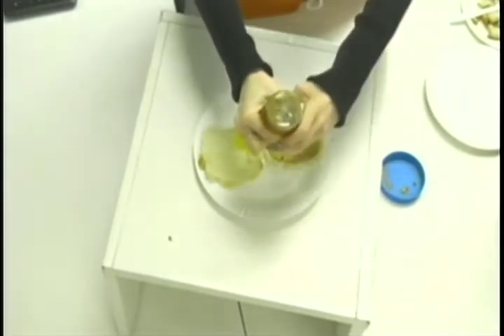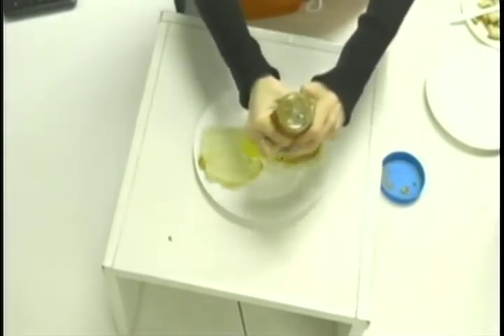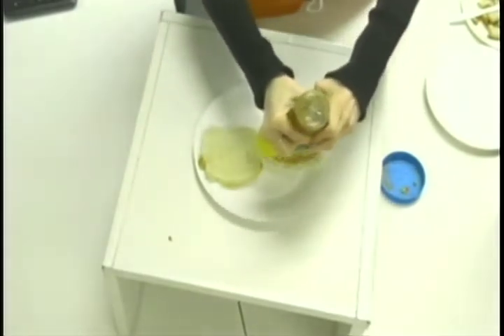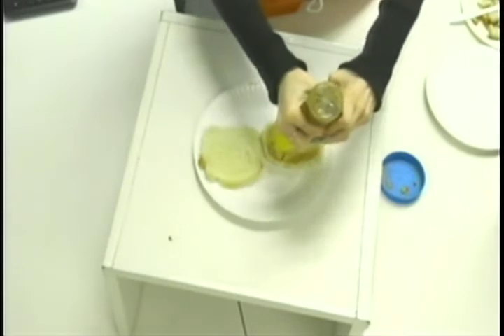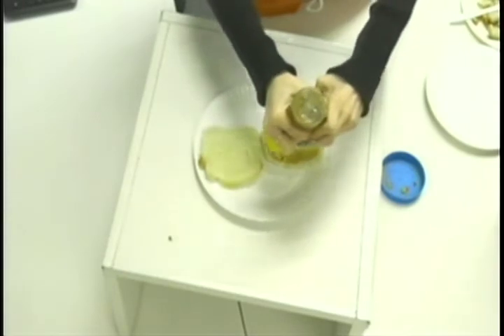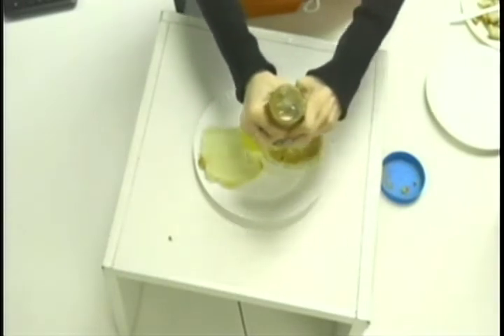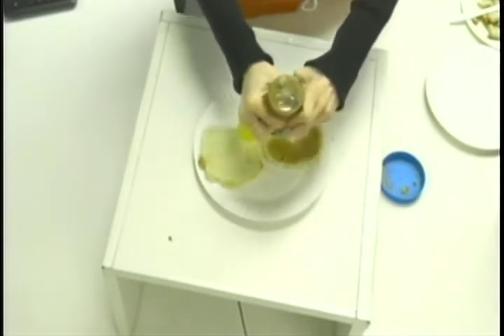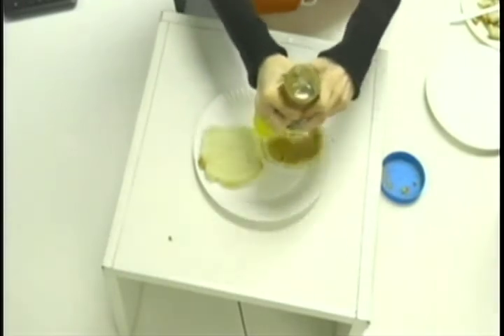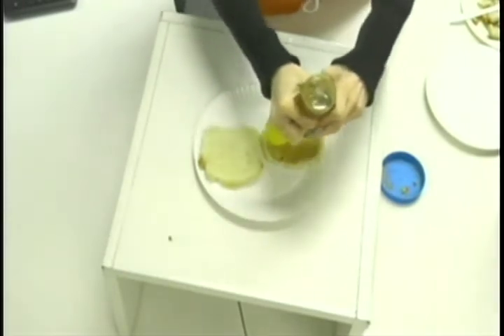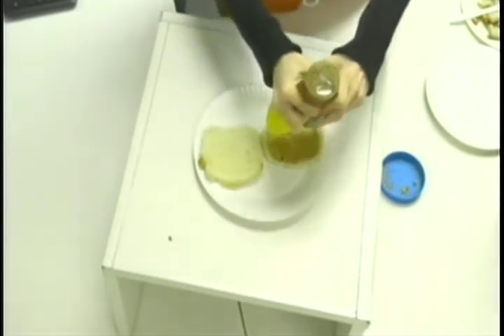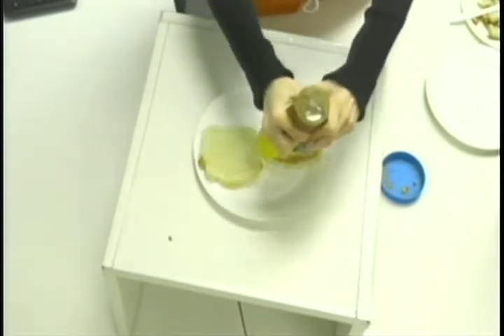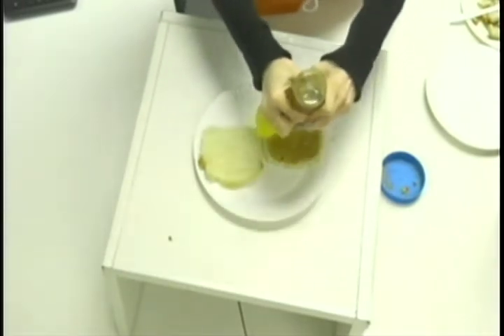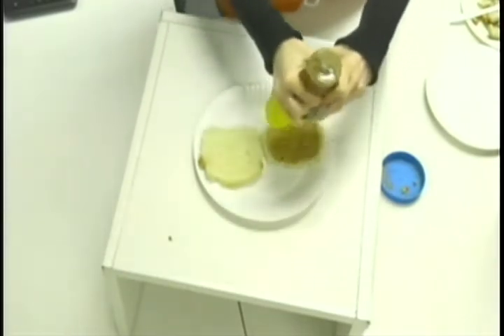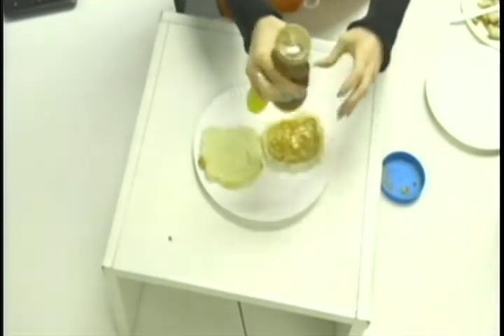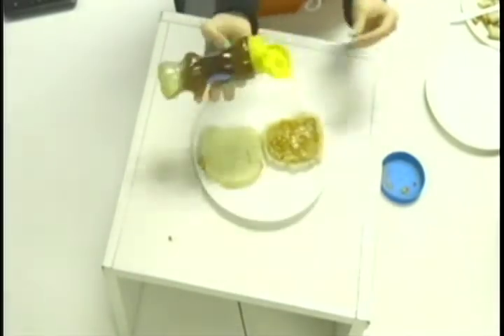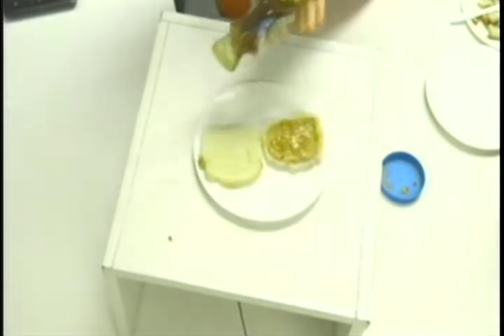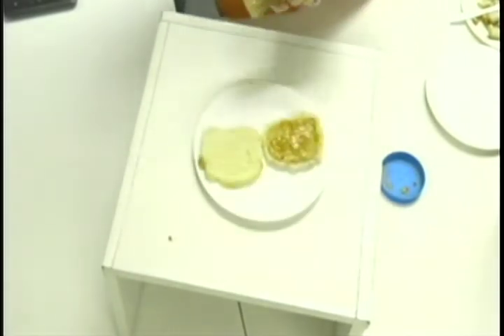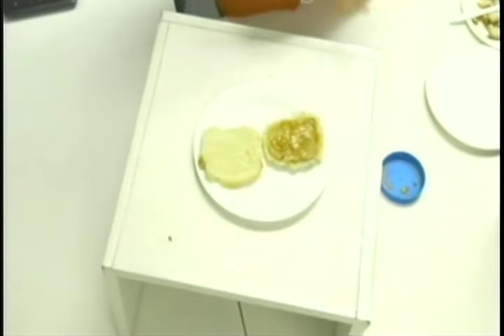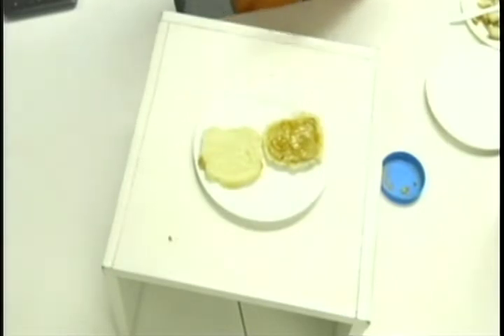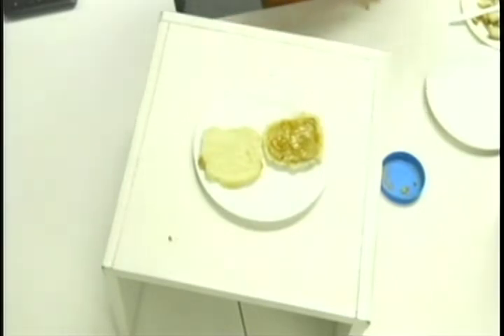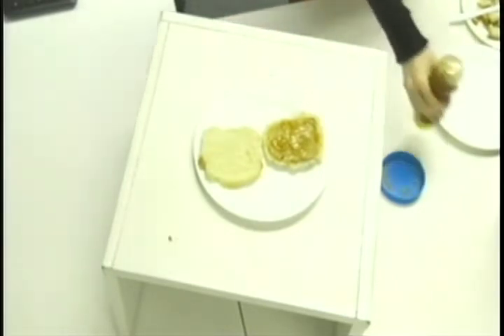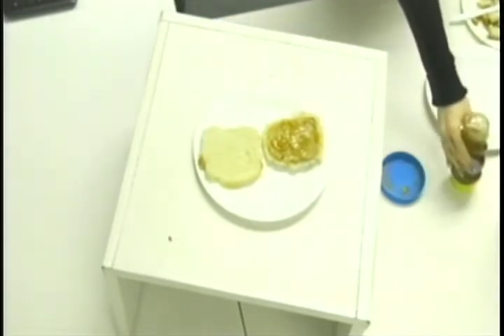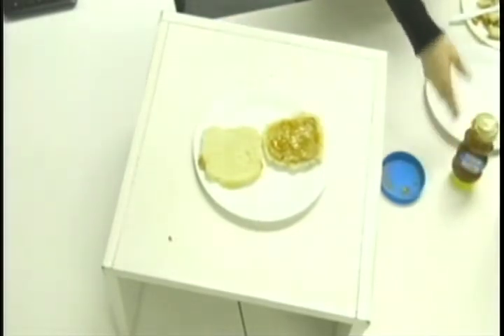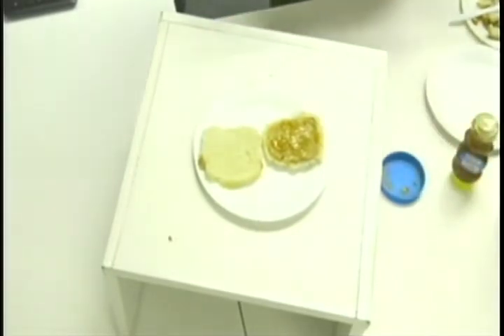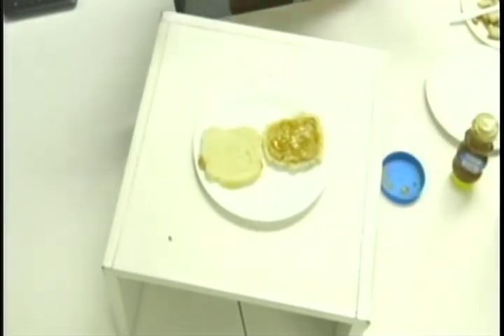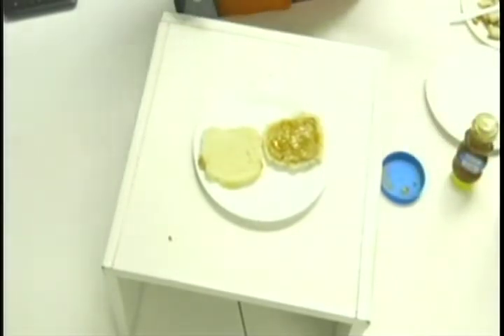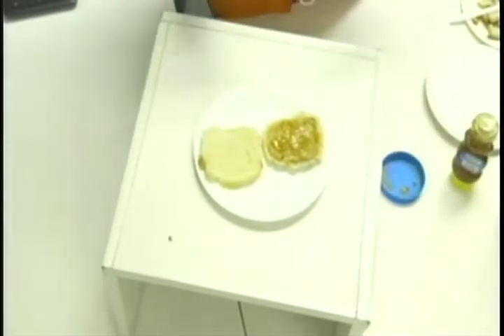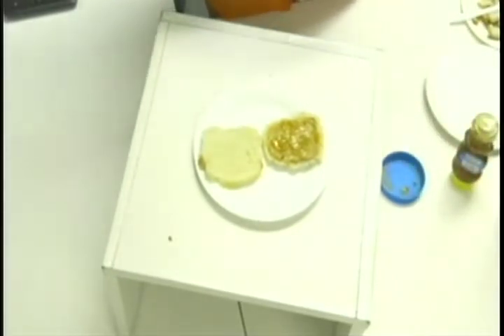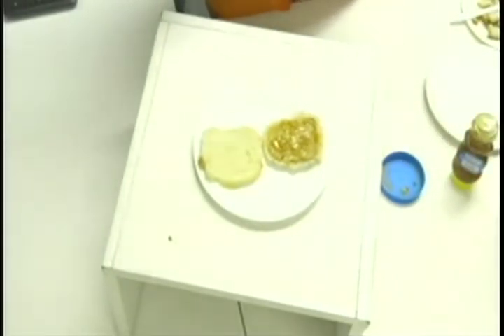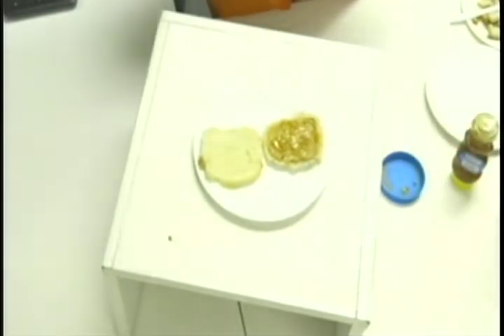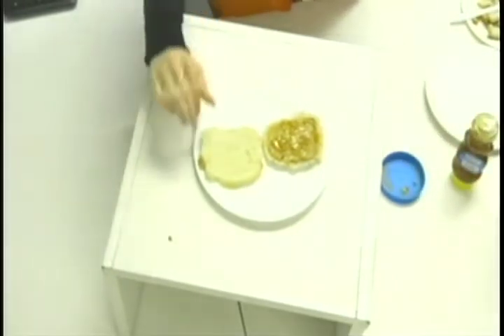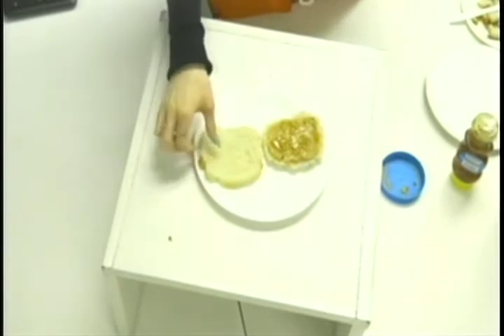Have you ever come home from school to an empty house with an empty stomach? Have you ever wanted a satisfying snack that doesn't require a lot of effort or materials? On this program you will learn how to make the perfect peanut butter based sandwich with a healthier jelly alternative: honey.